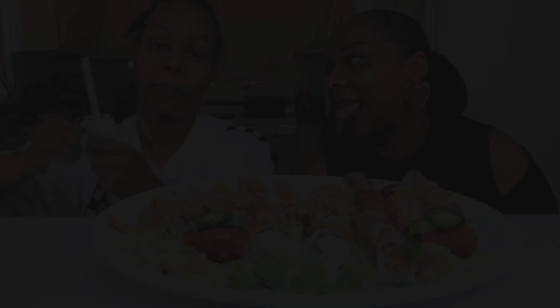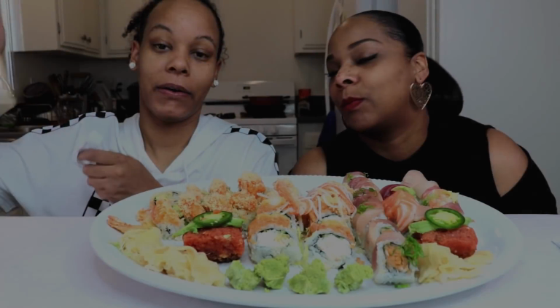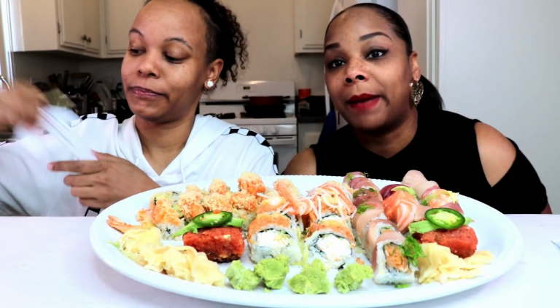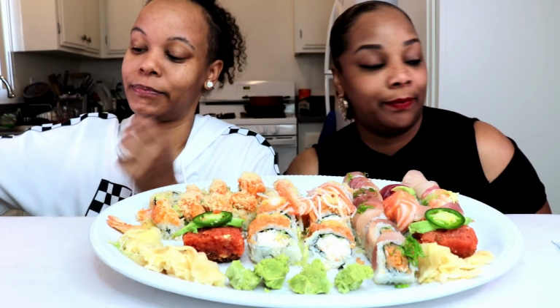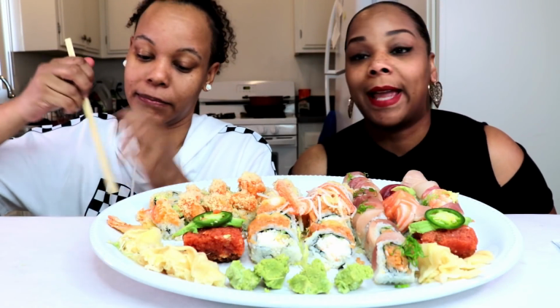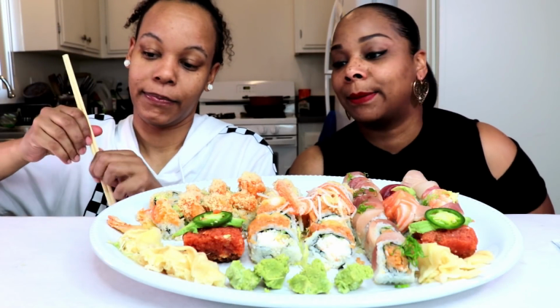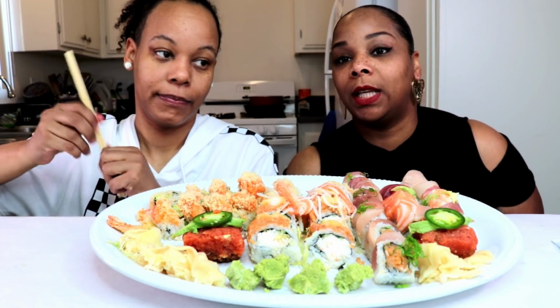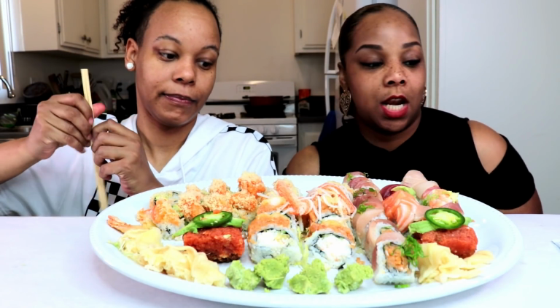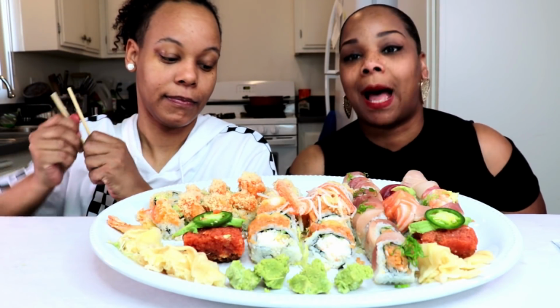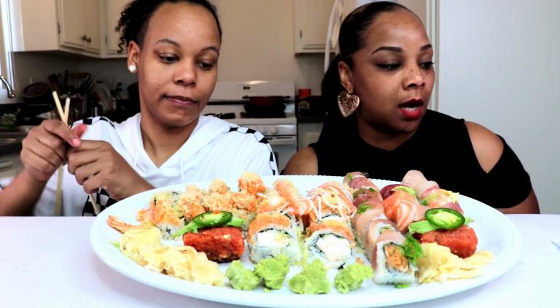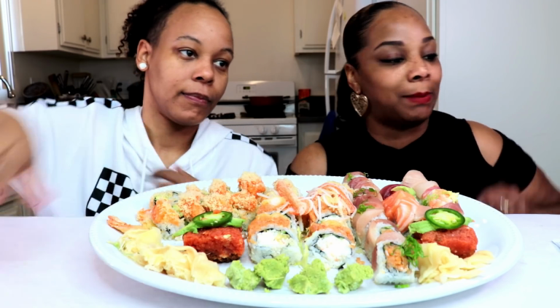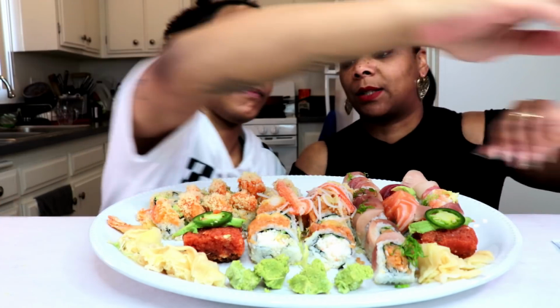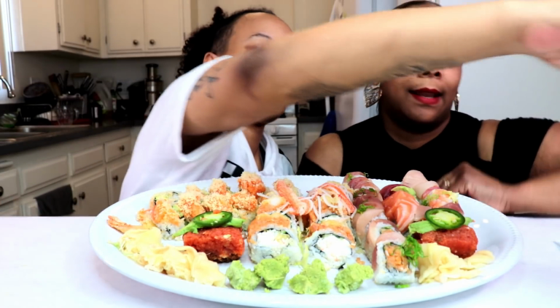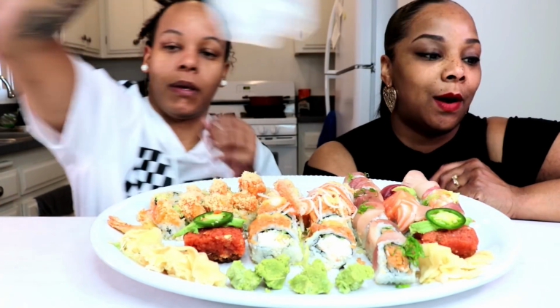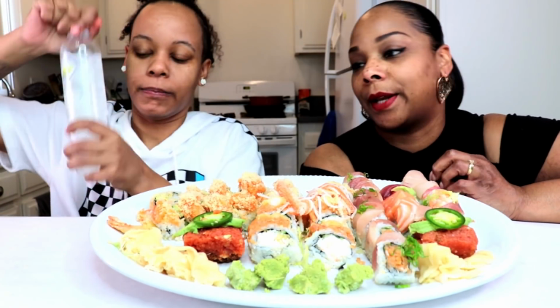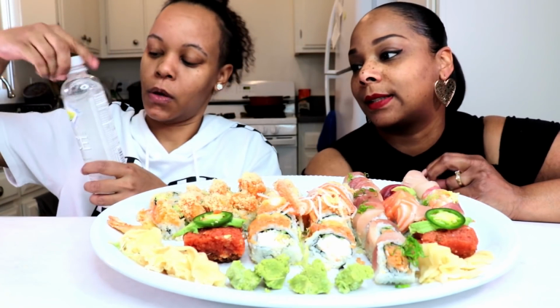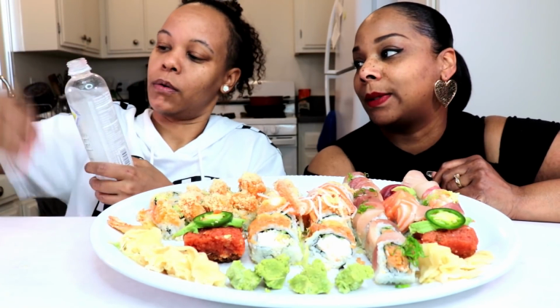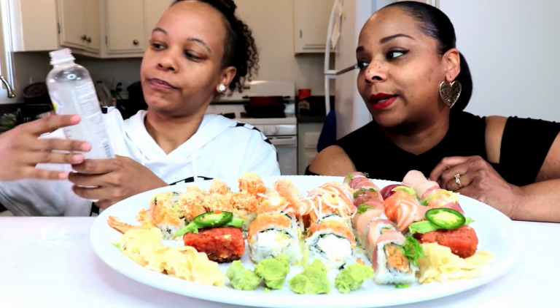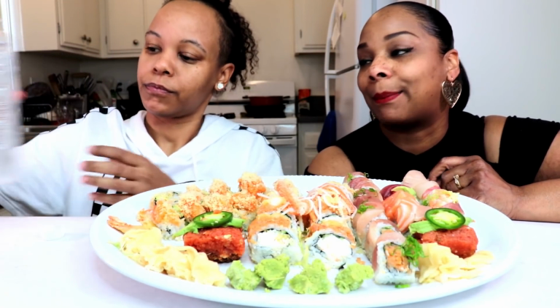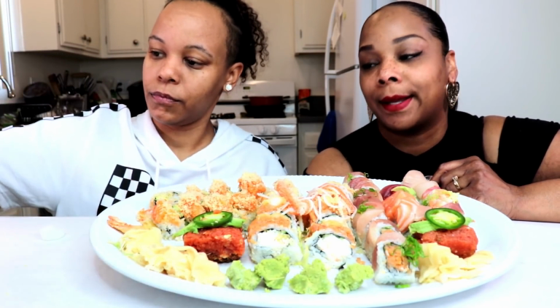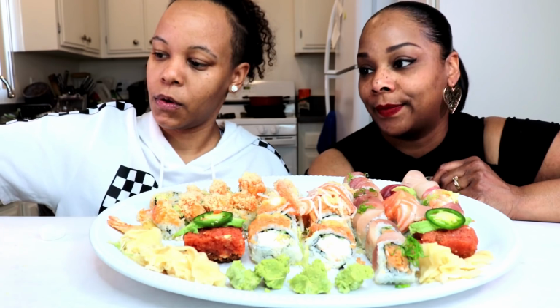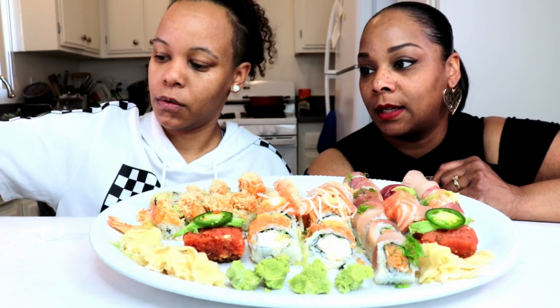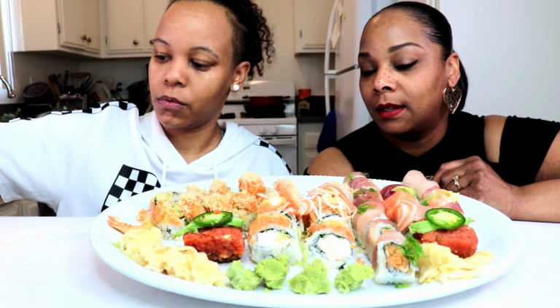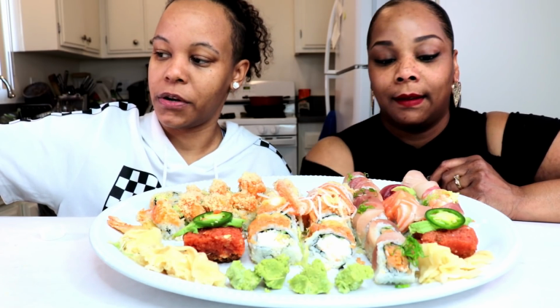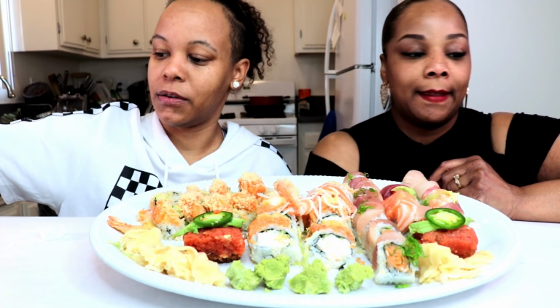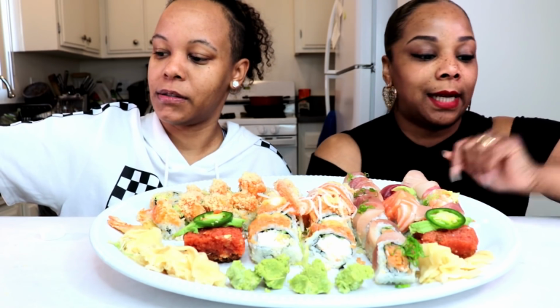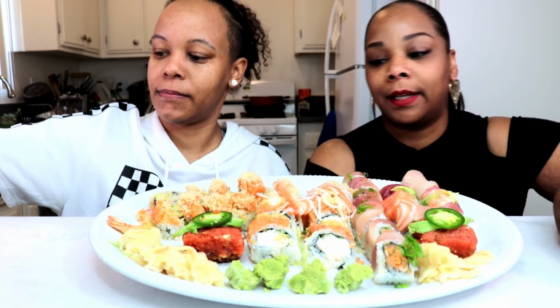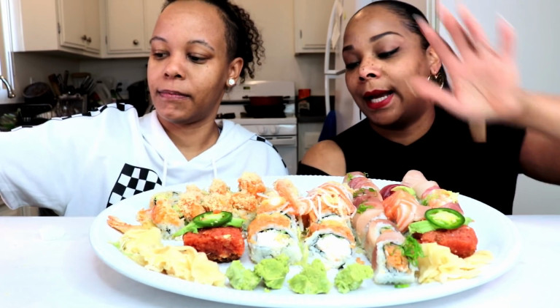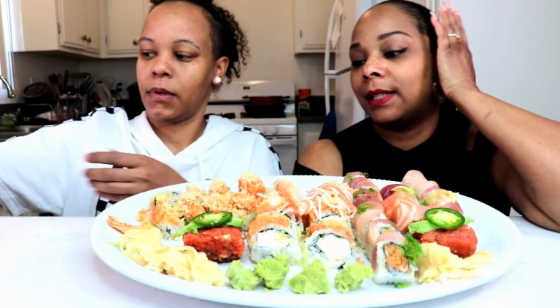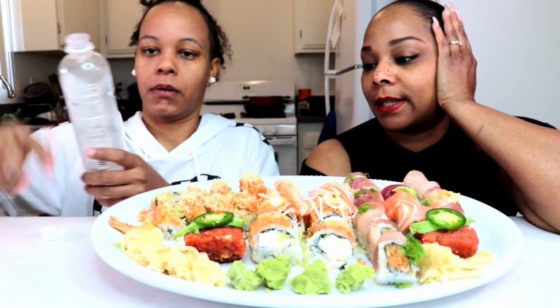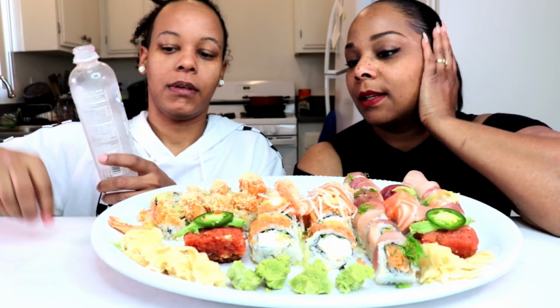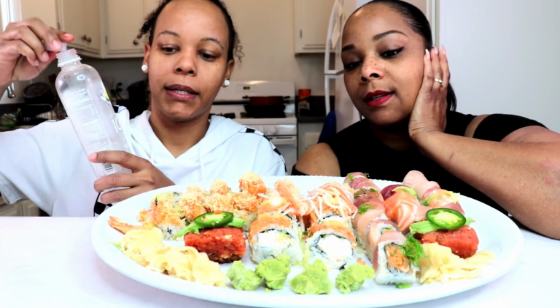We back y'all. We have absolutely no topic, so we about to wing it. You know how we do though — sometimes we come out with the topic anyway. We're sharing a drink. Tasha's gonna tell you what we got because she got everything.